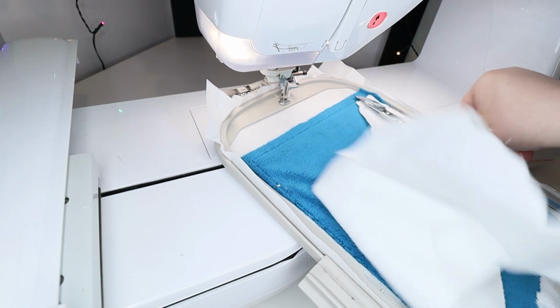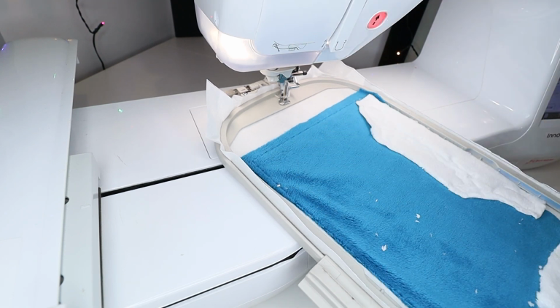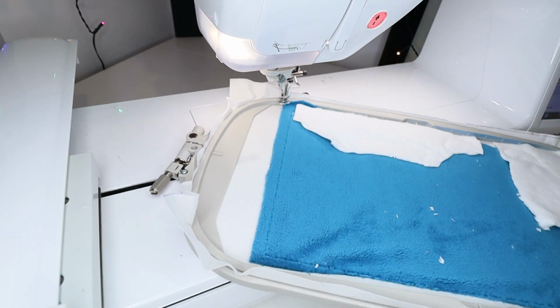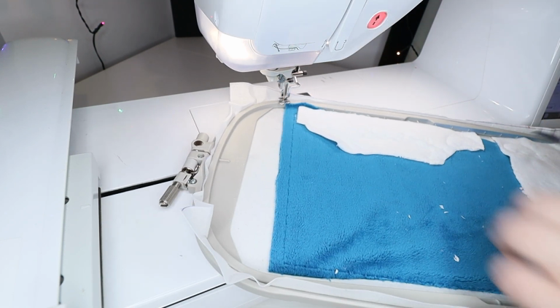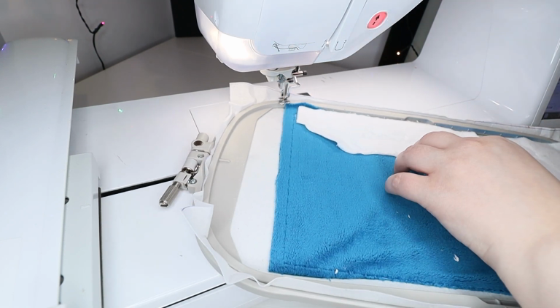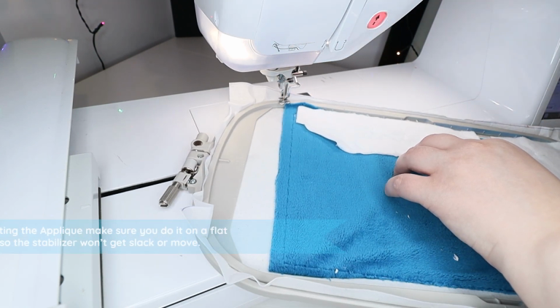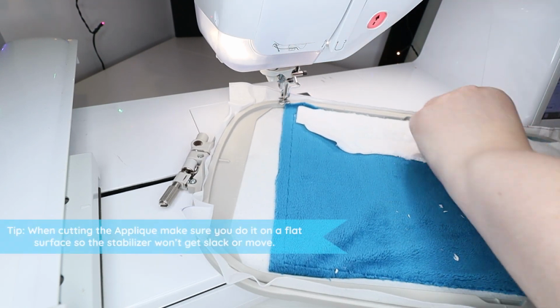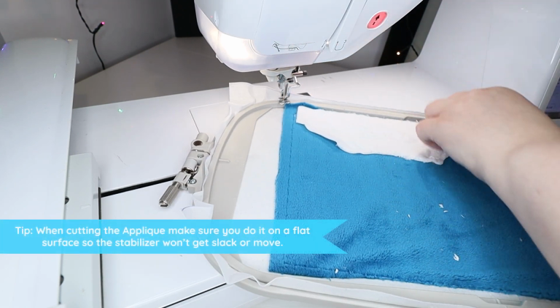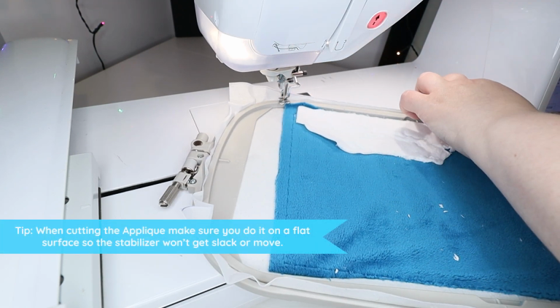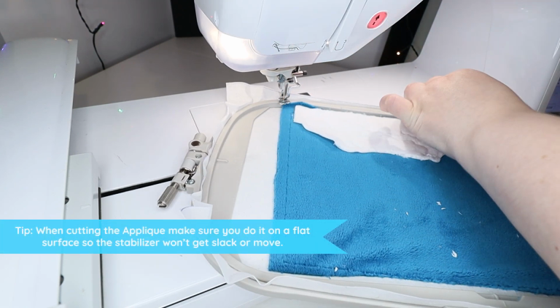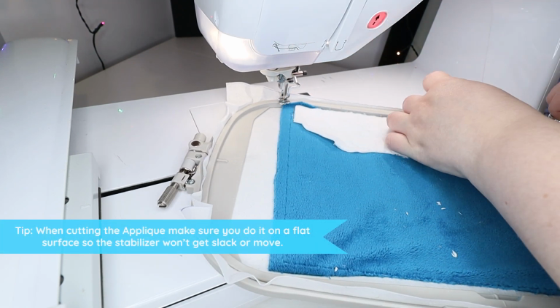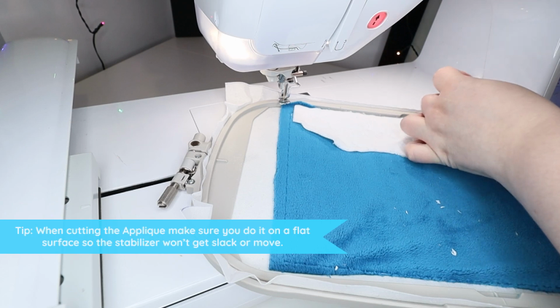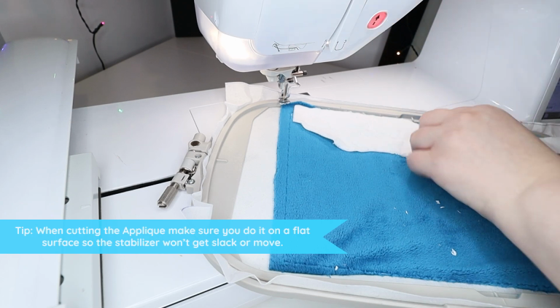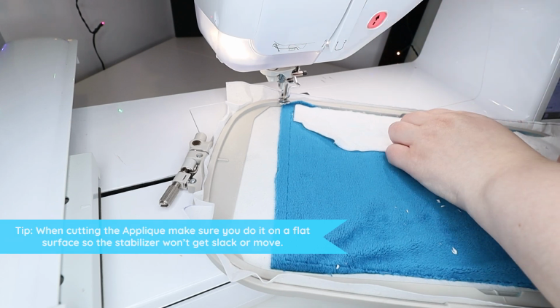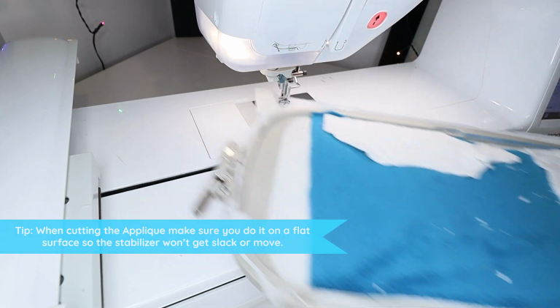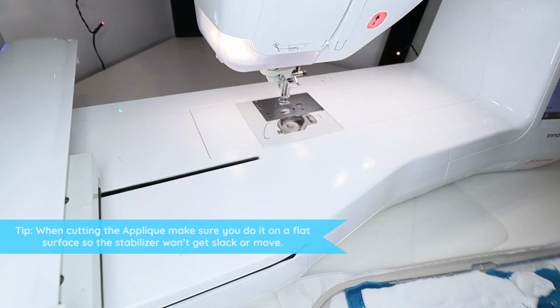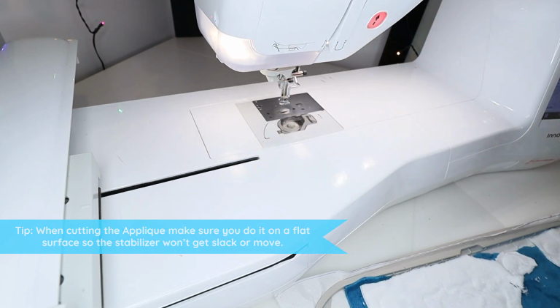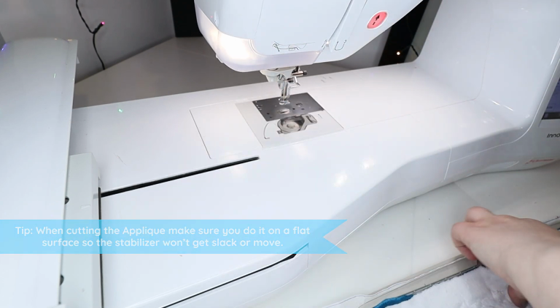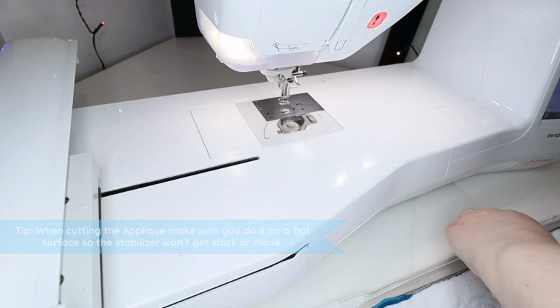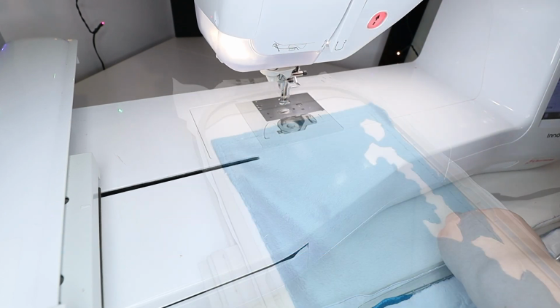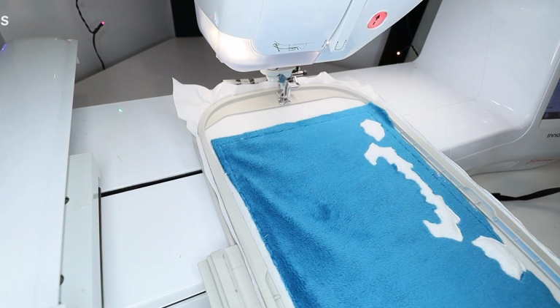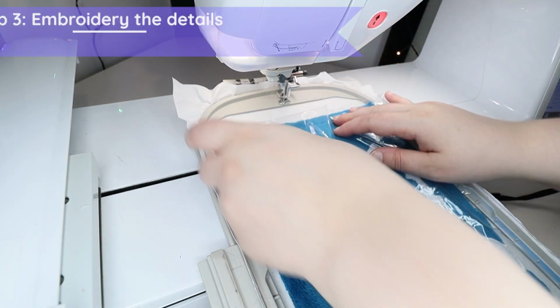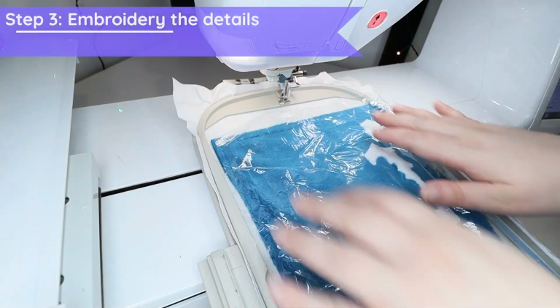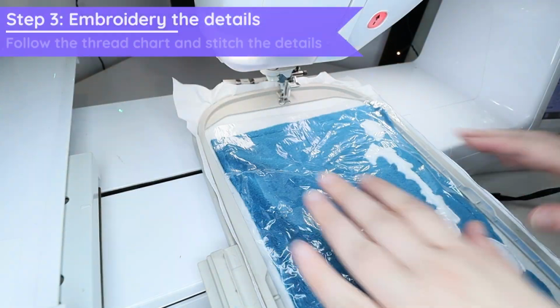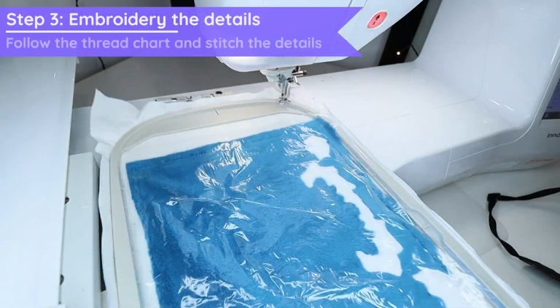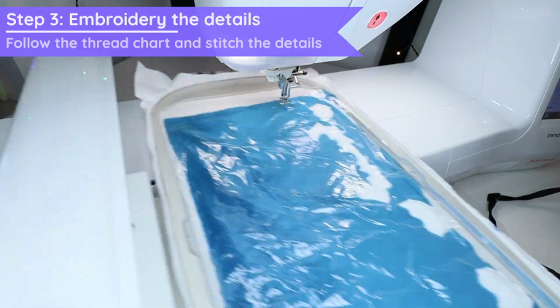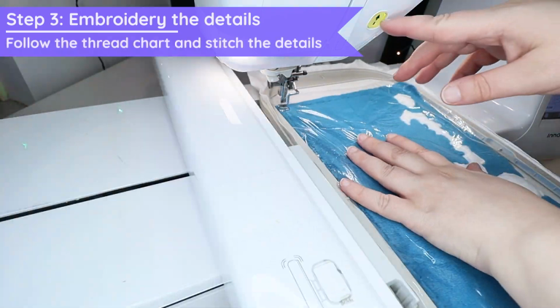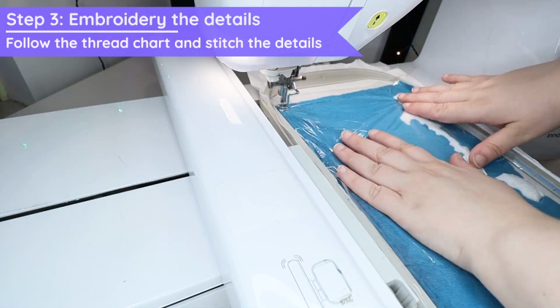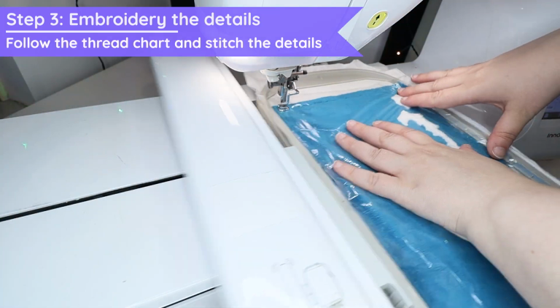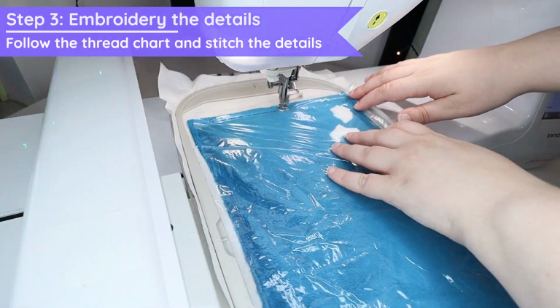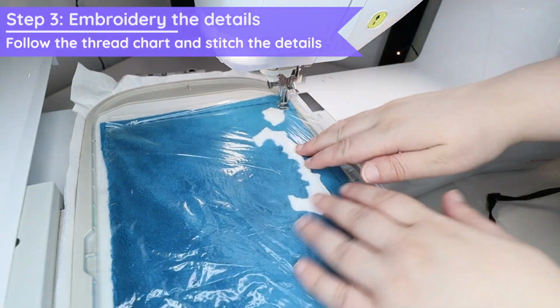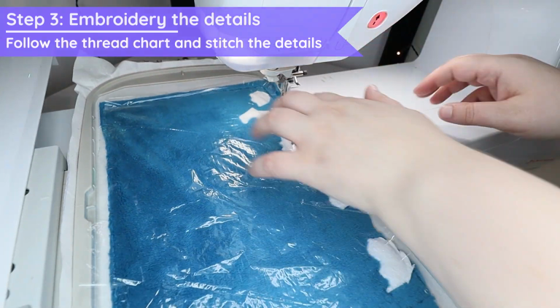You can use one large piece or even multiple scraps if you want to save fabric. Then you can put a piece on, stitch it, stop the machine, trim it a bit and move to the next section. After applique is done, now it's time to add the top water-soluble stabilizer.